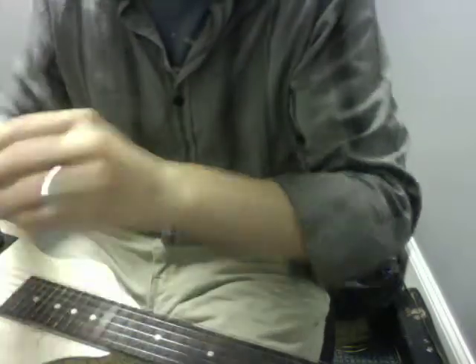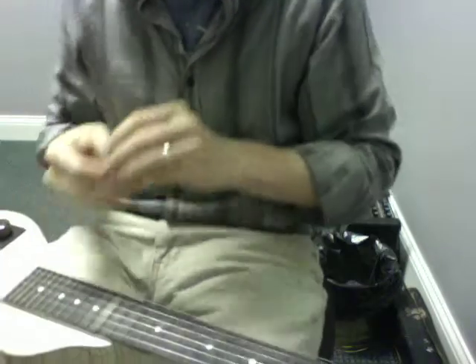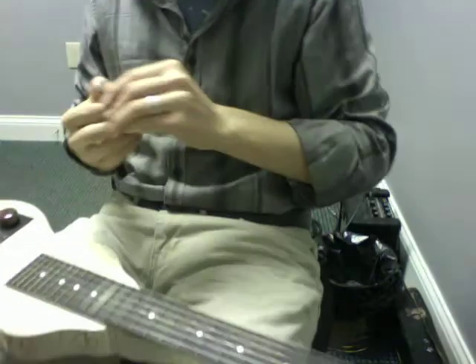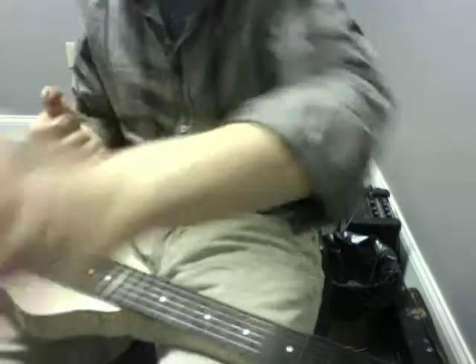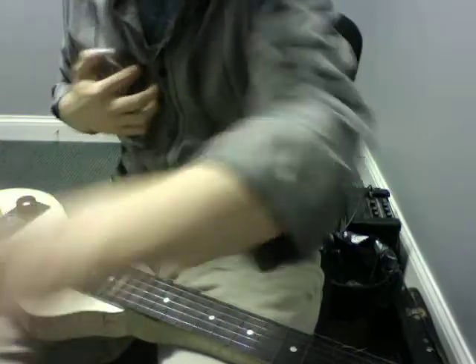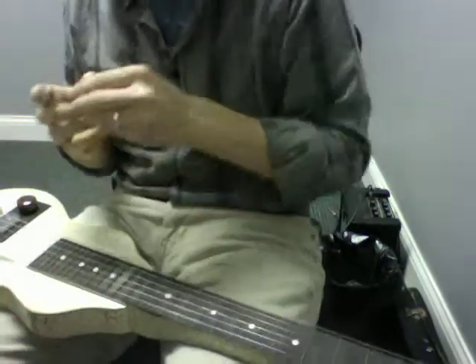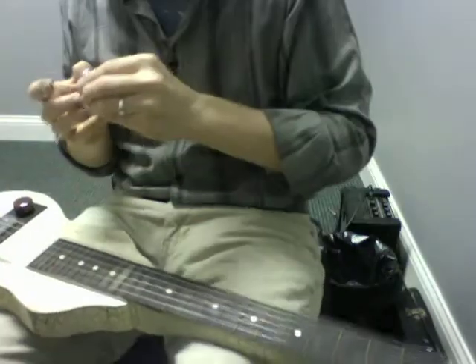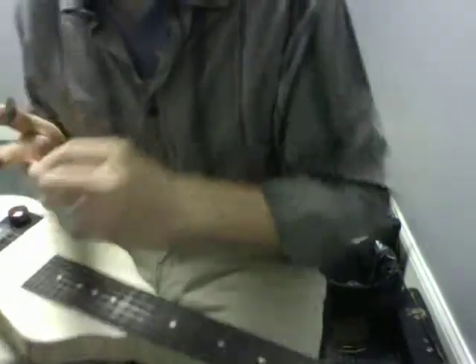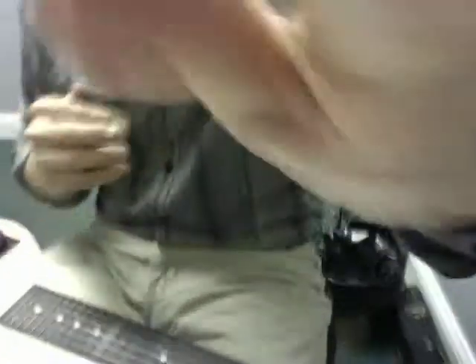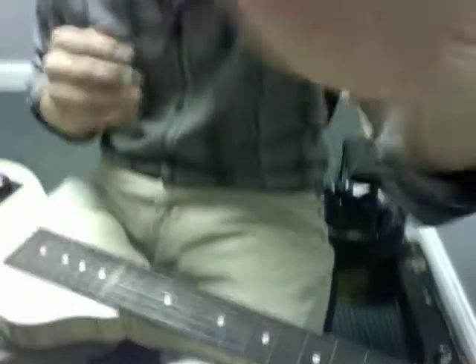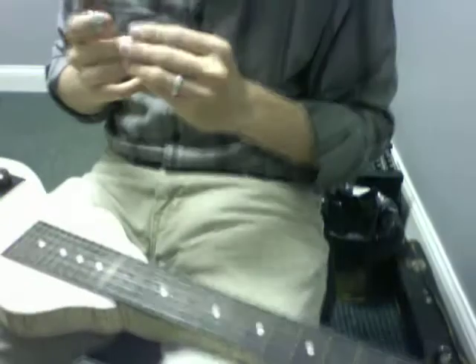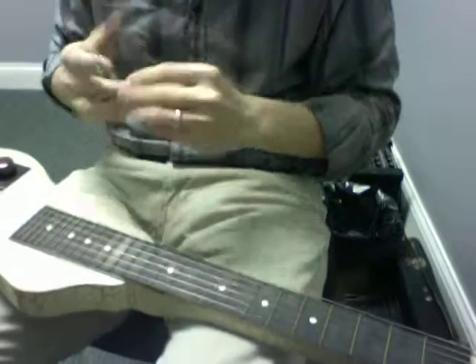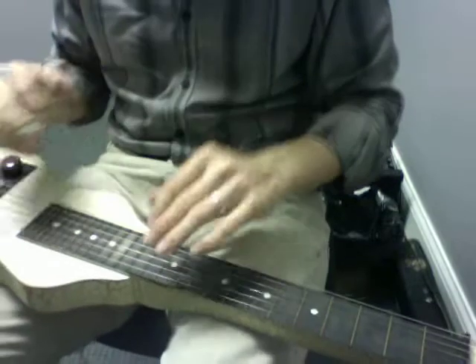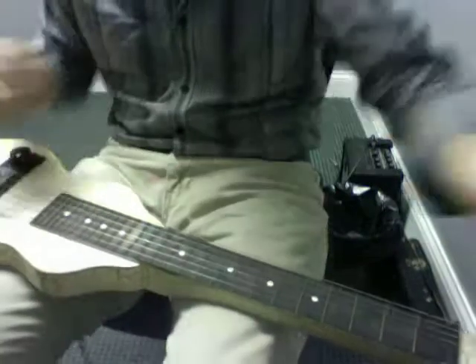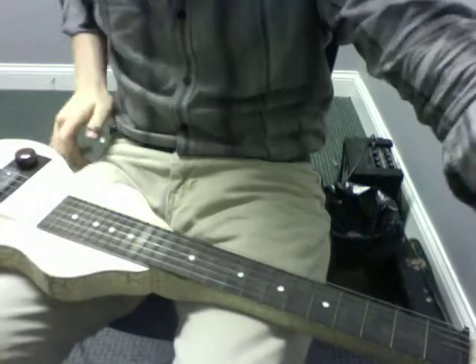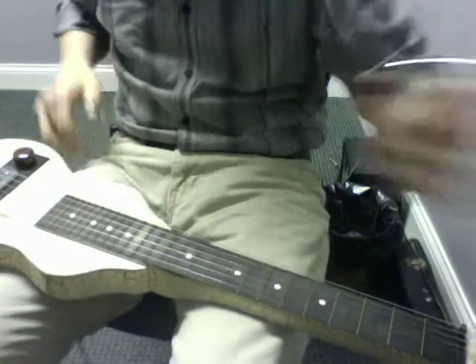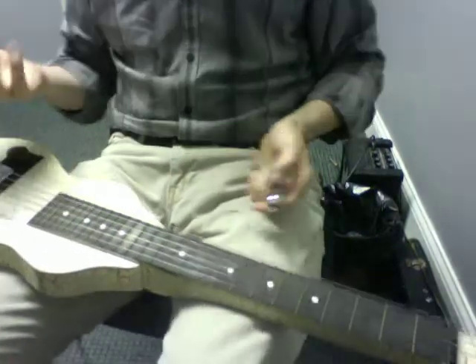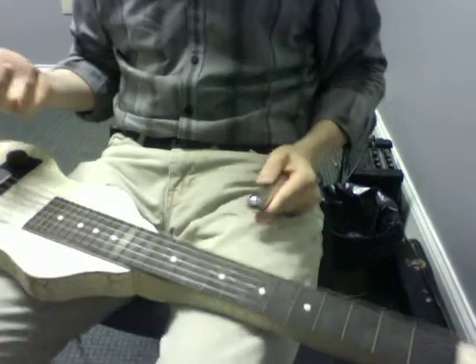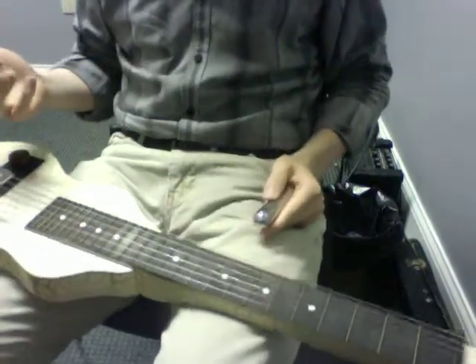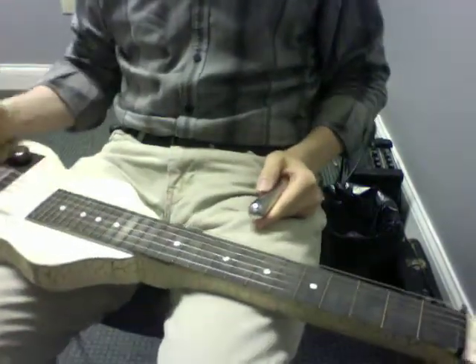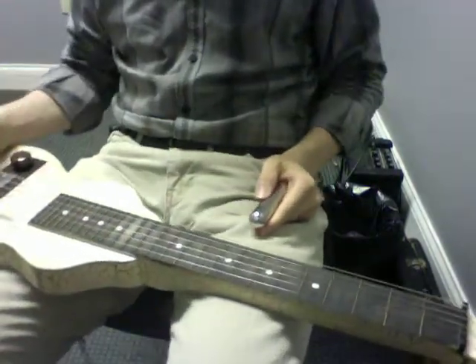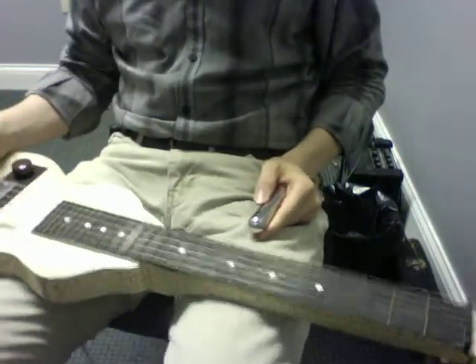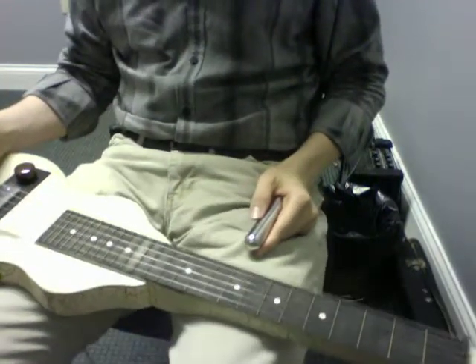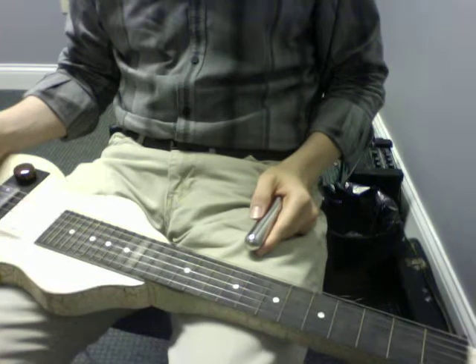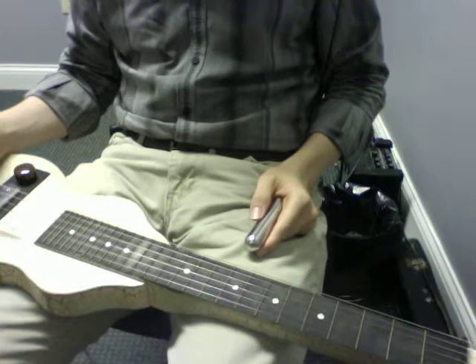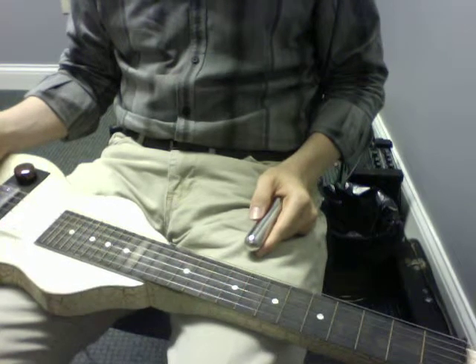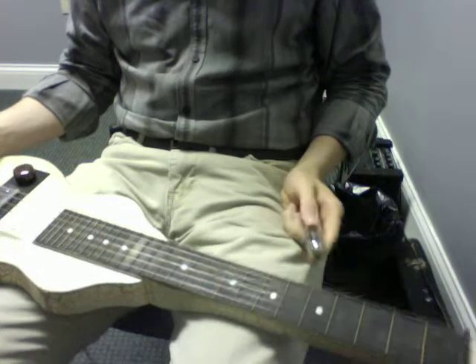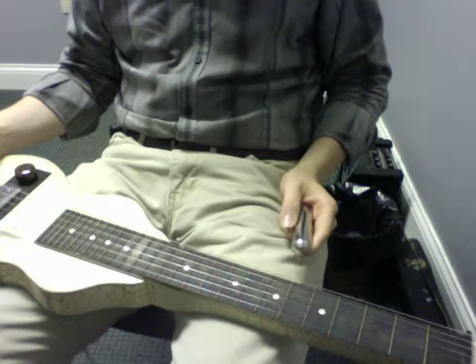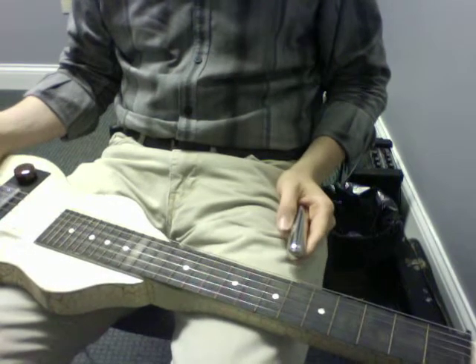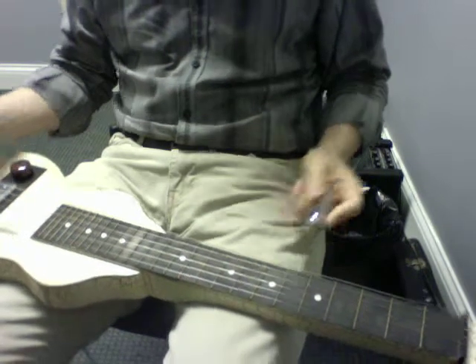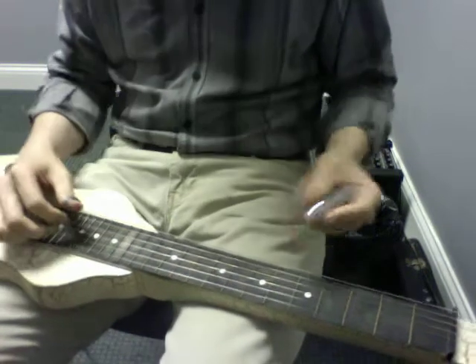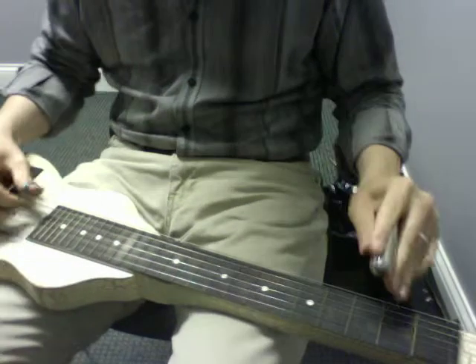Hey, so Rio City Chimes part two. This will be over the second A section — it's an A-B tune.